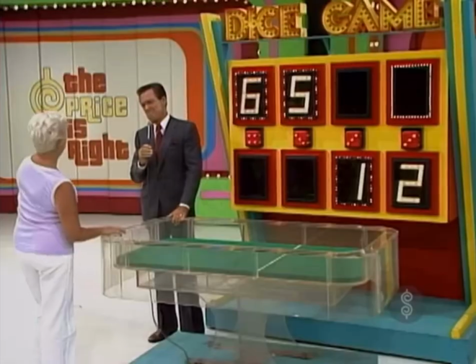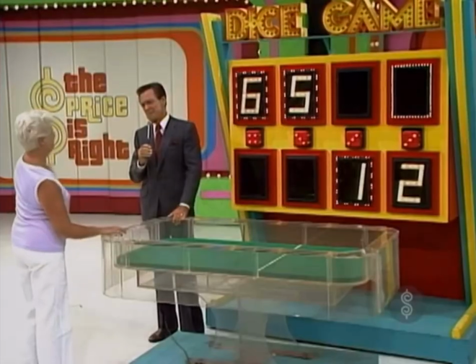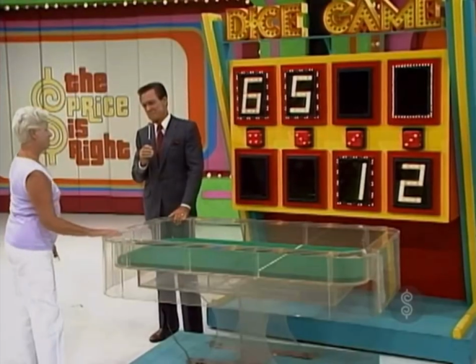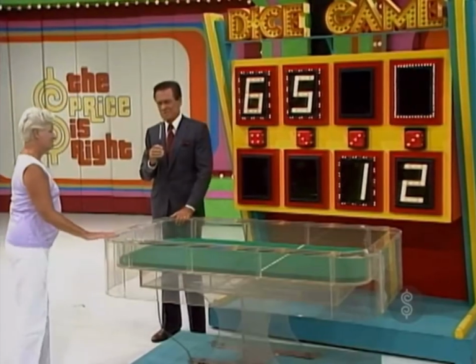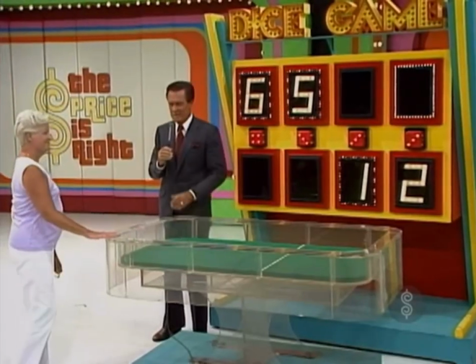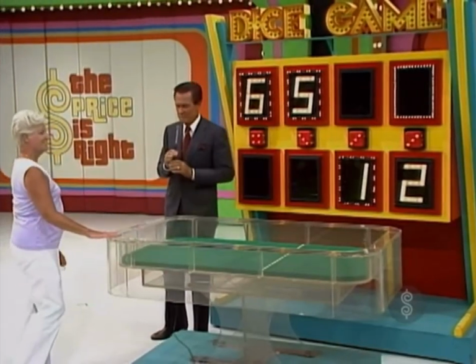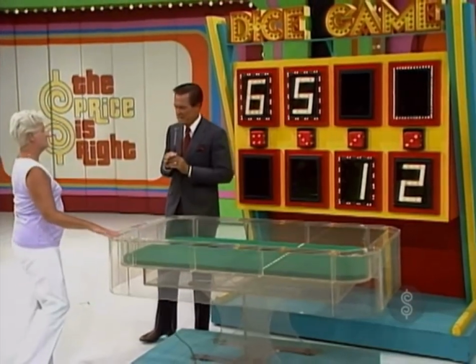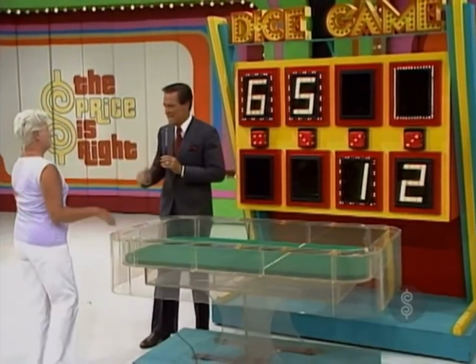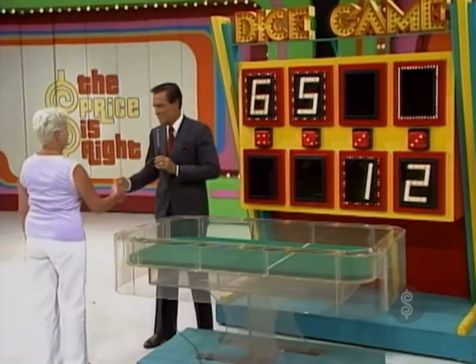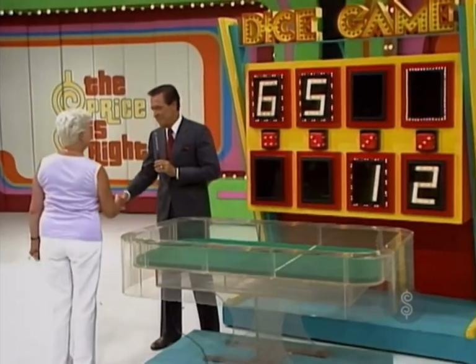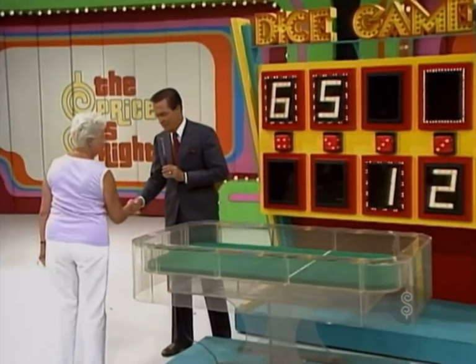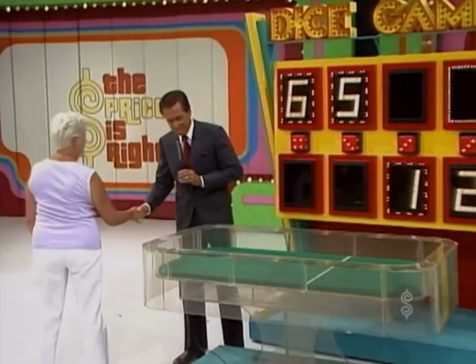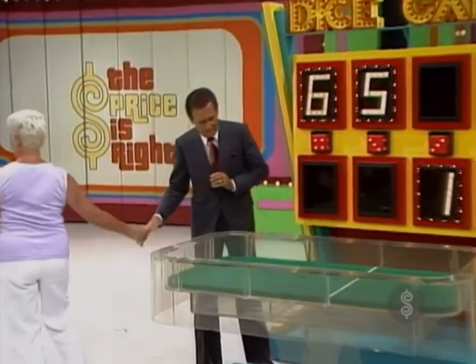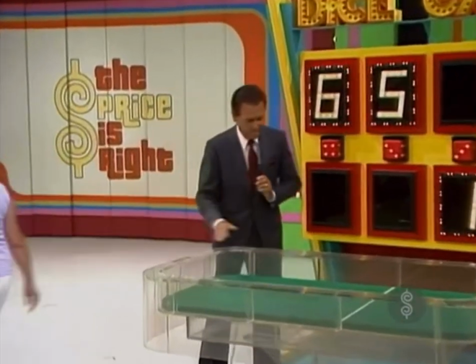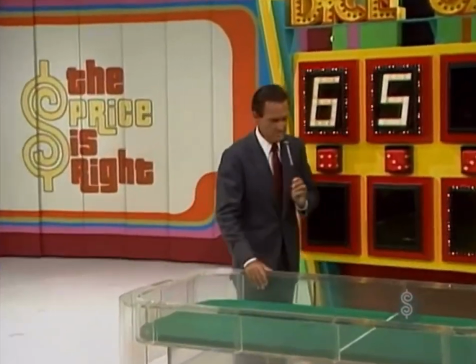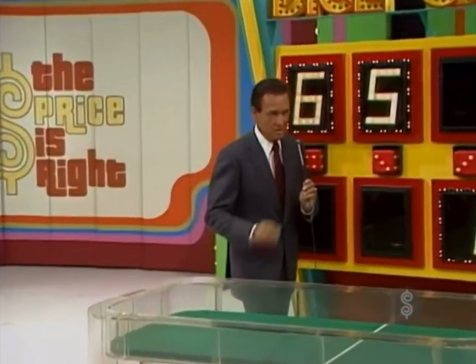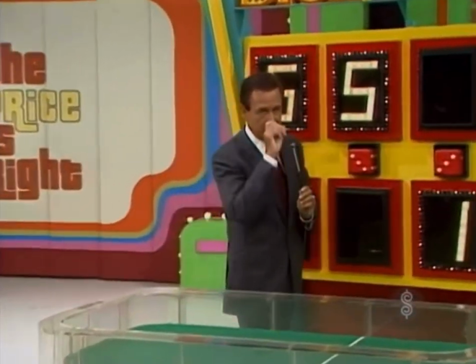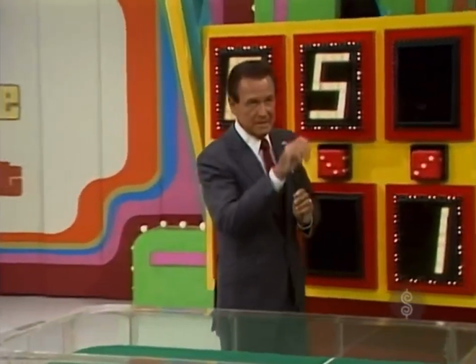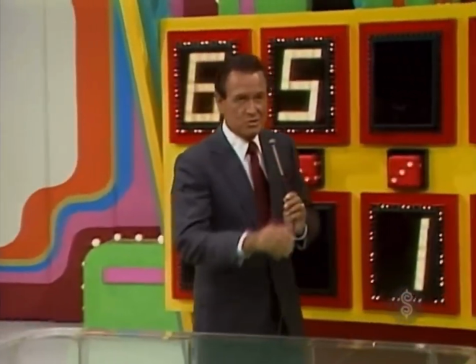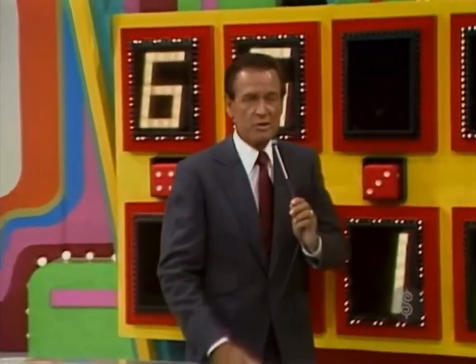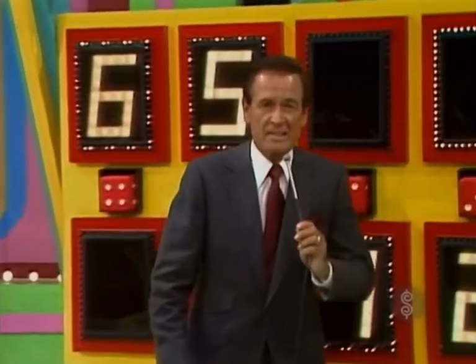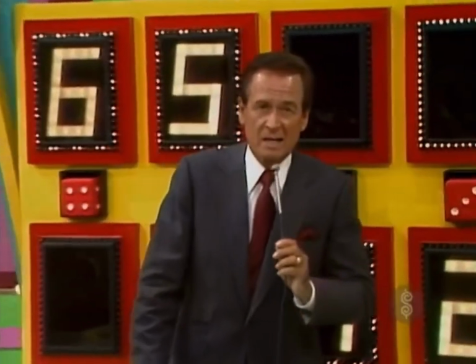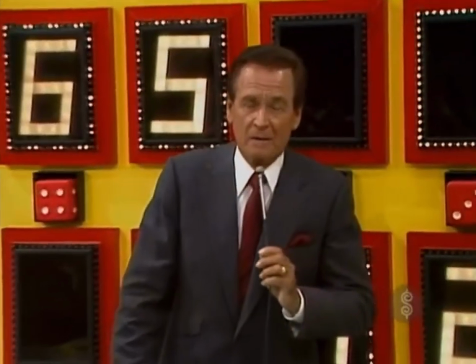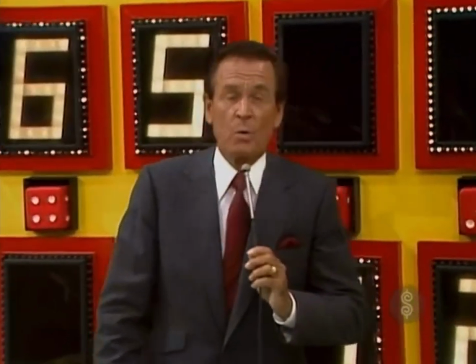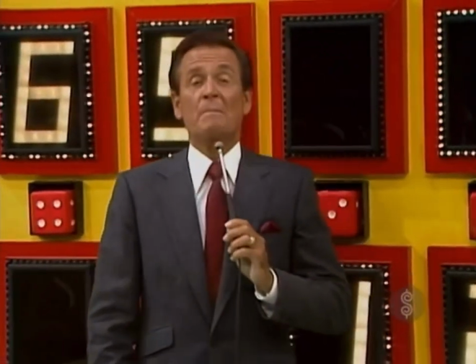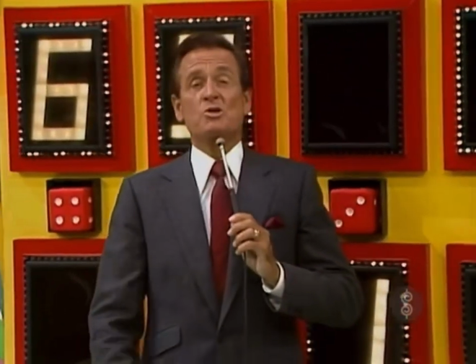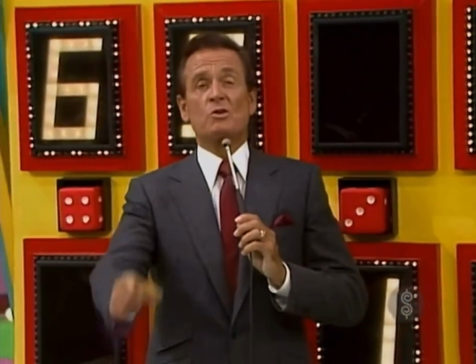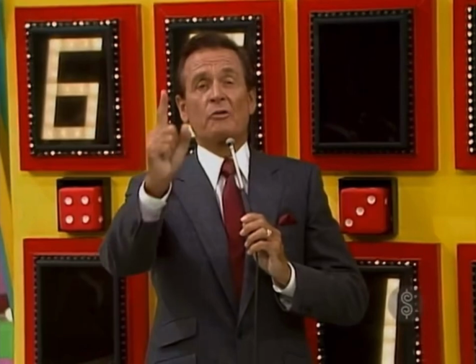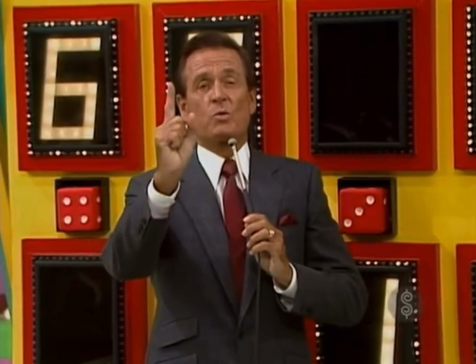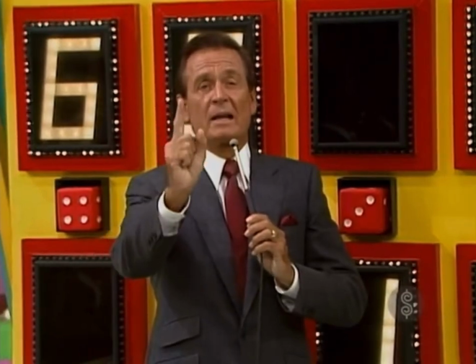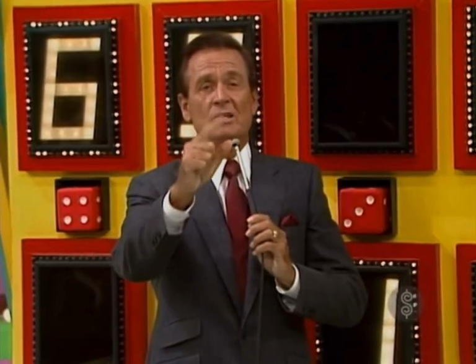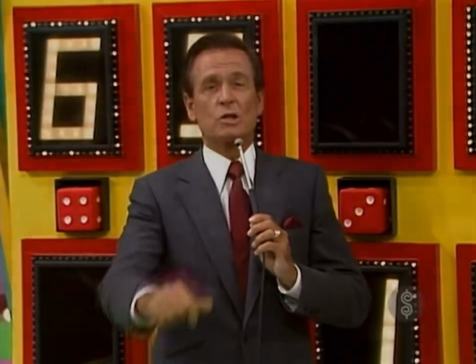Margaret, I'm sorry. Hard times have fallen on you. I'm sorry, Margaret. Gee, I thought she had that car. Well, maybe she'll do well with the big wheel after these words.